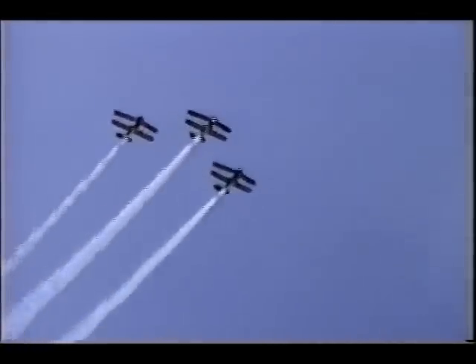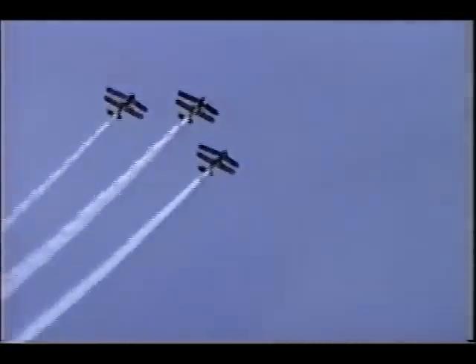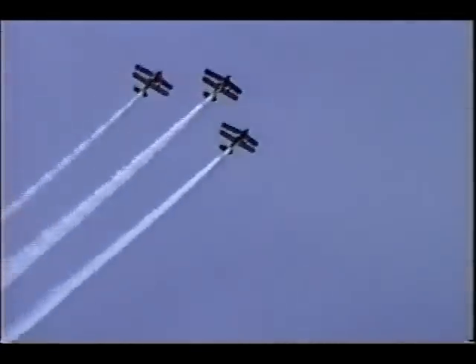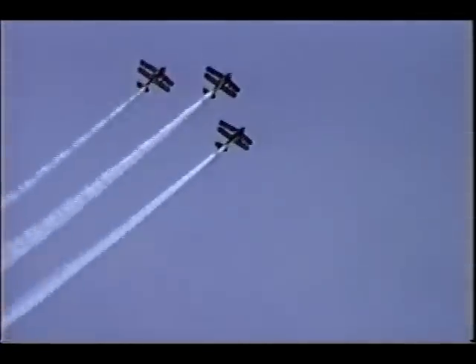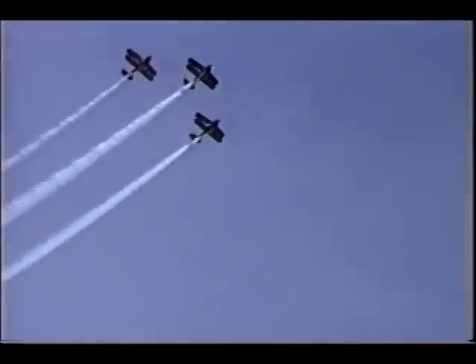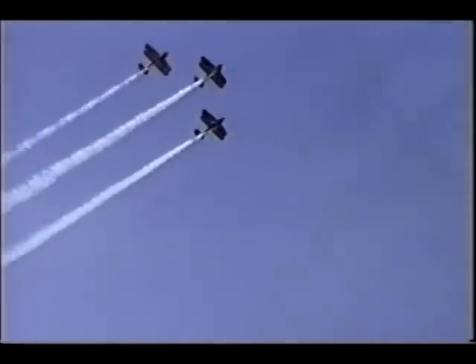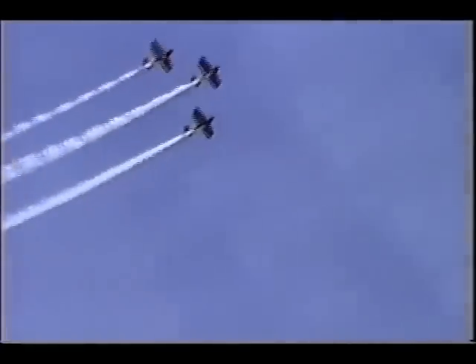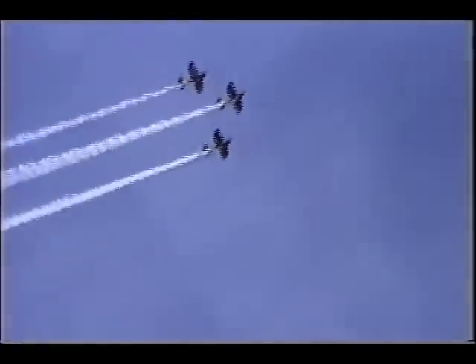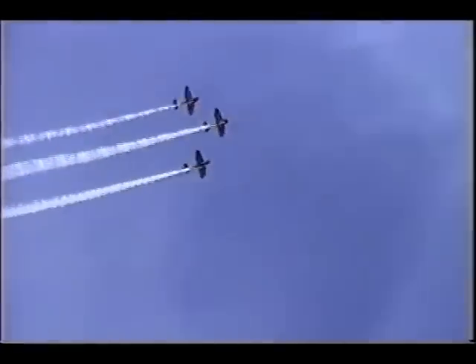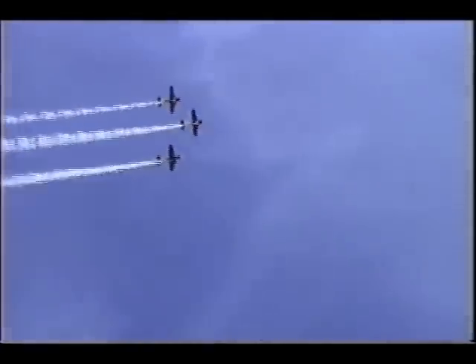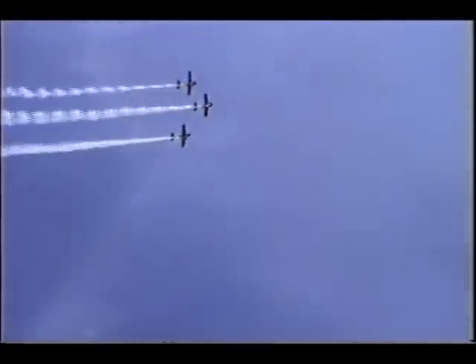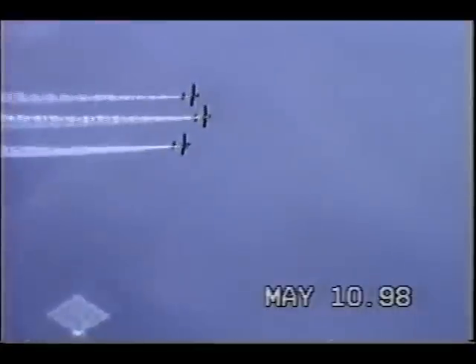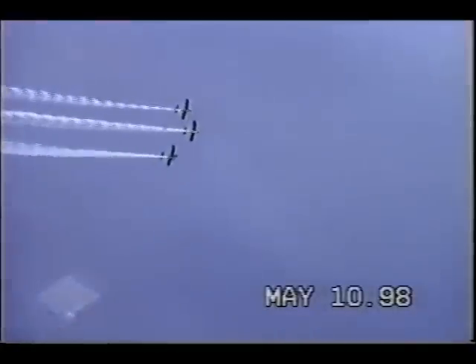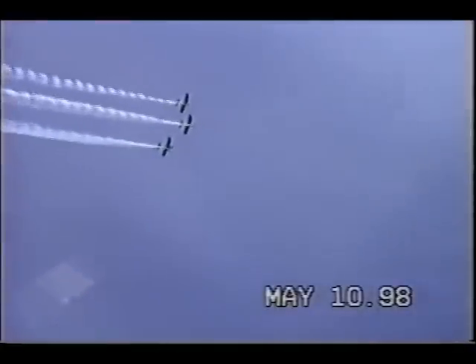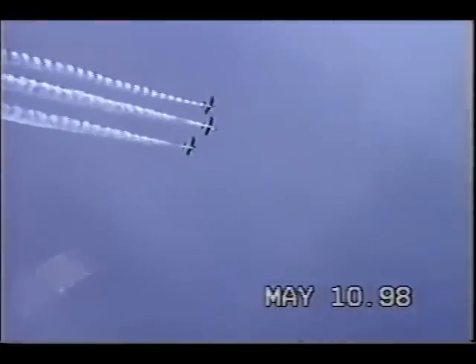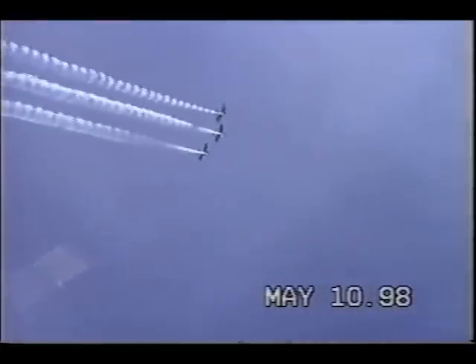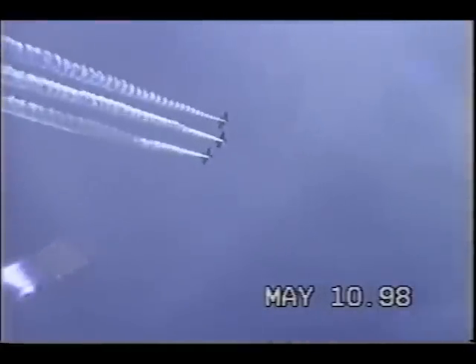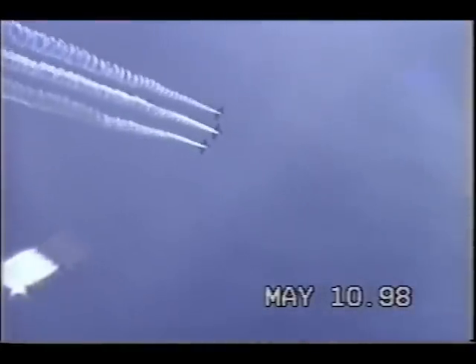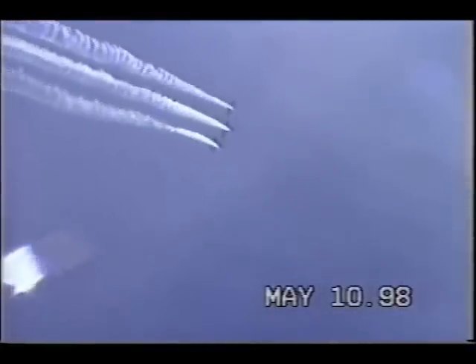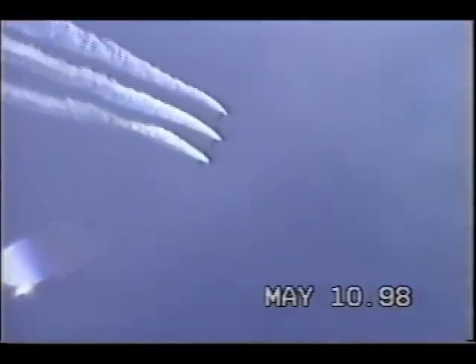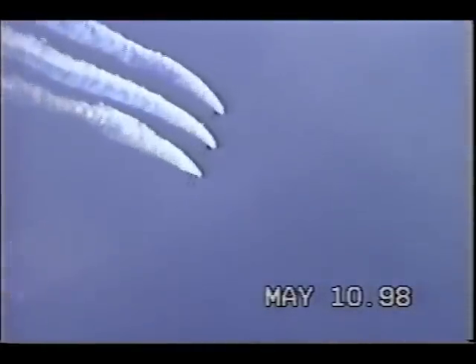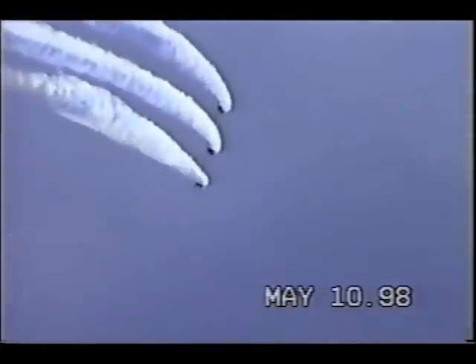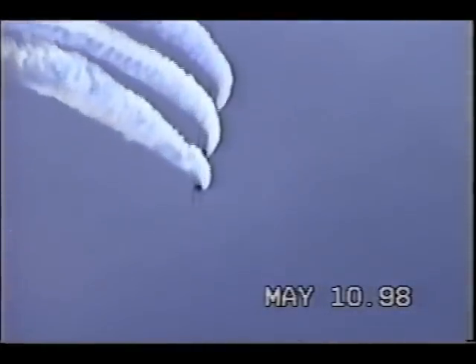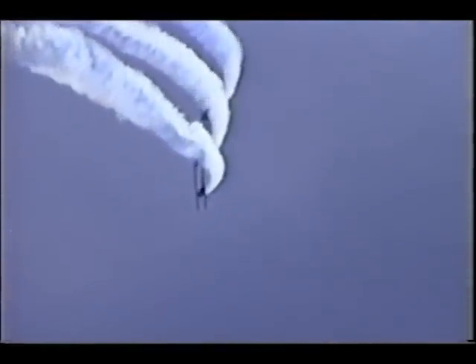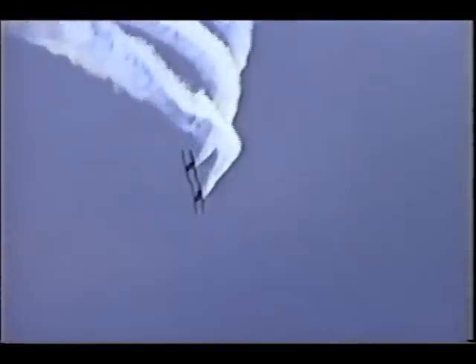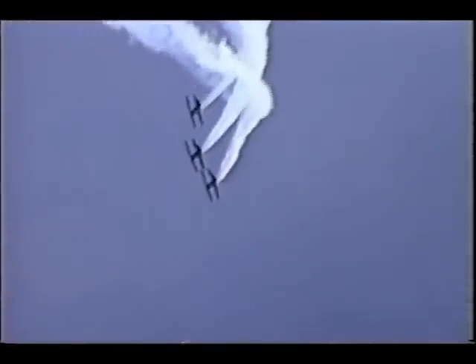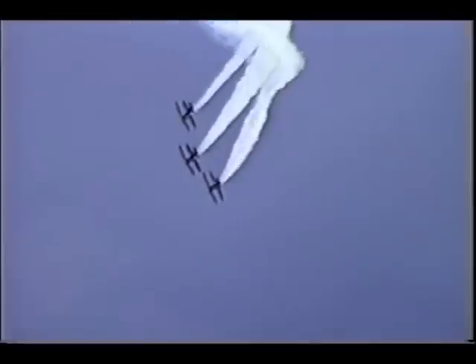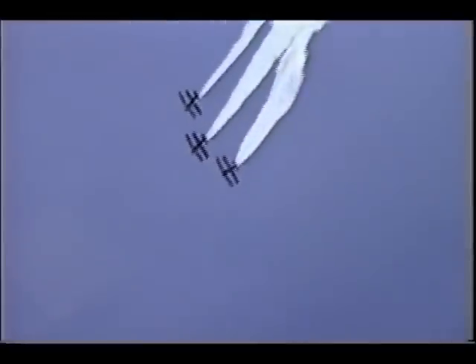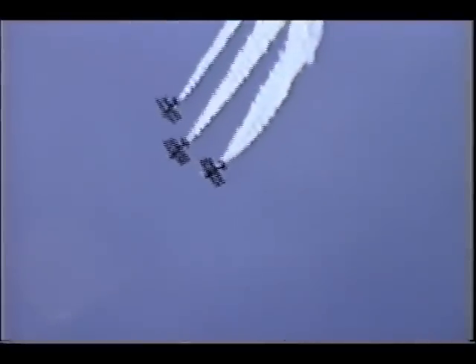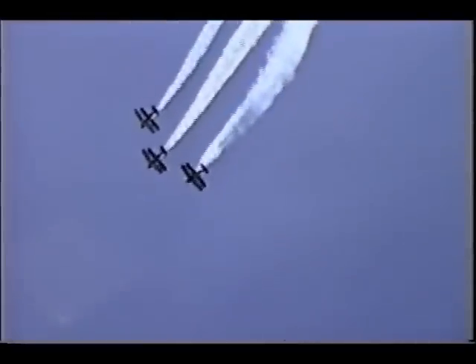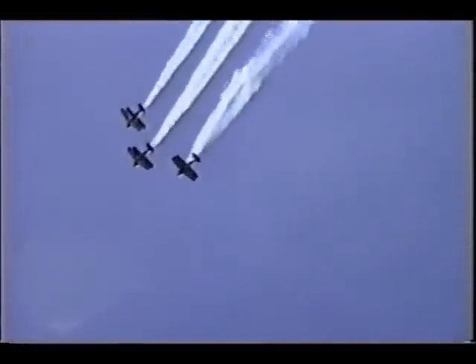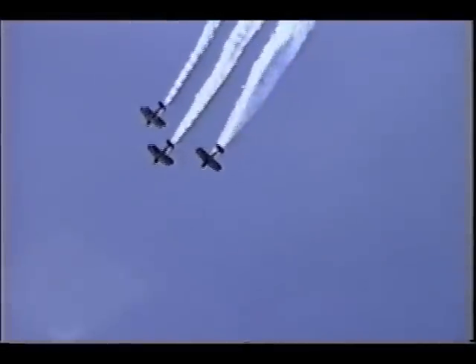the squadron TechSaxe. Come on, three planes, trevo to the left. In sequence, looping.